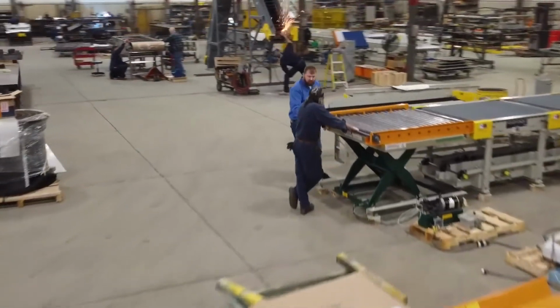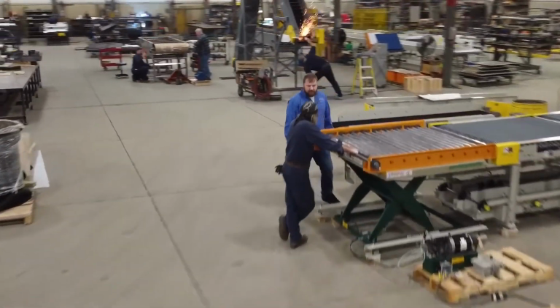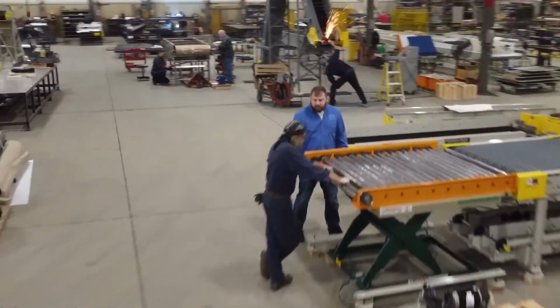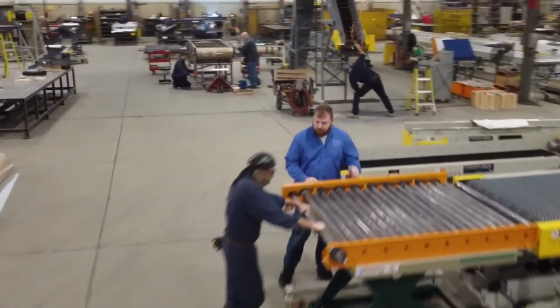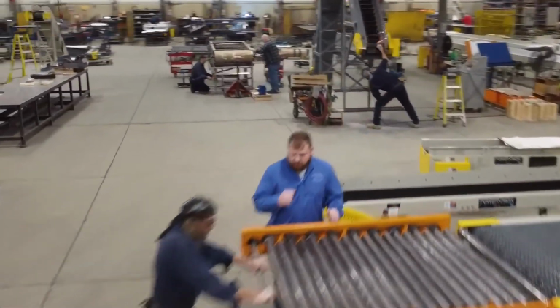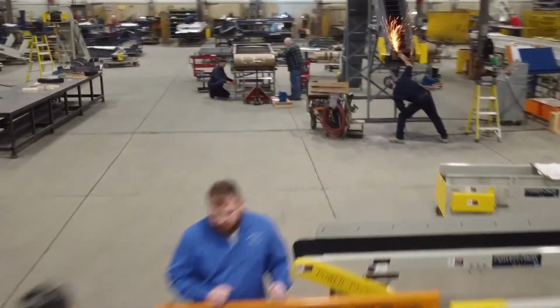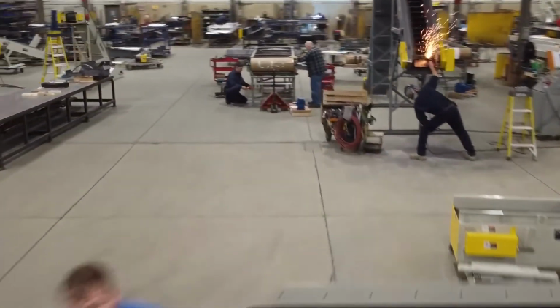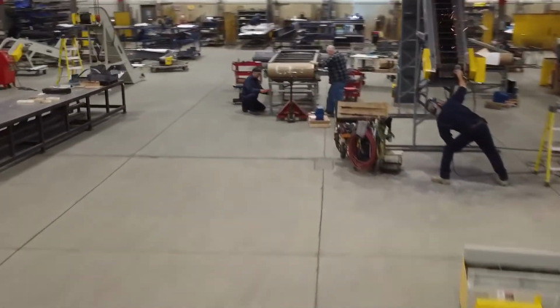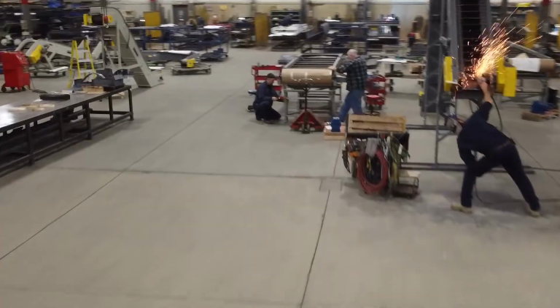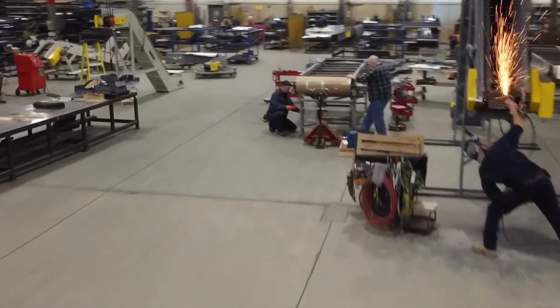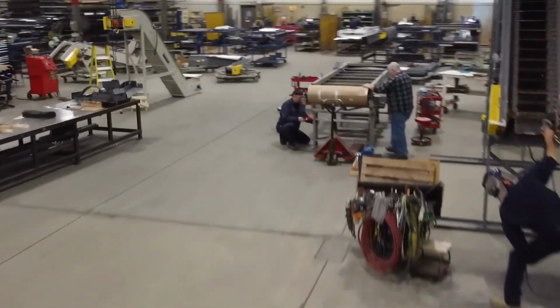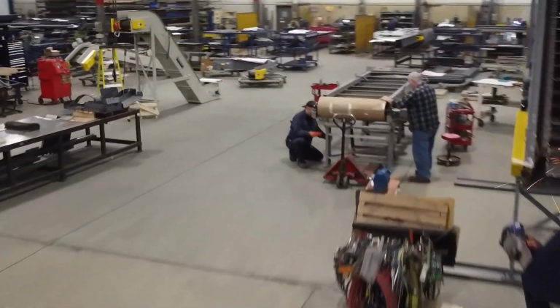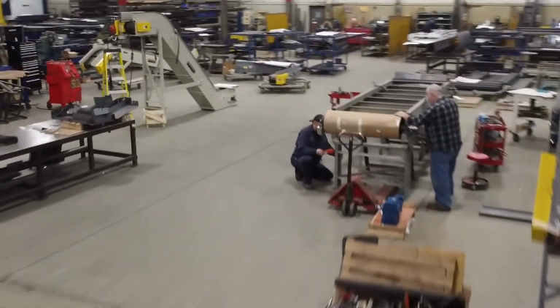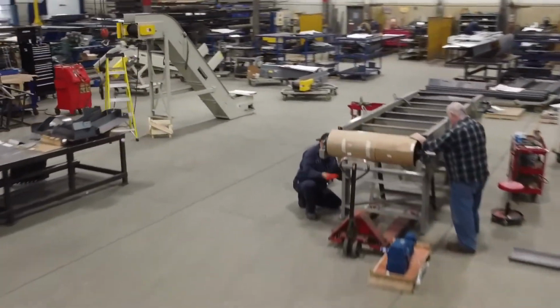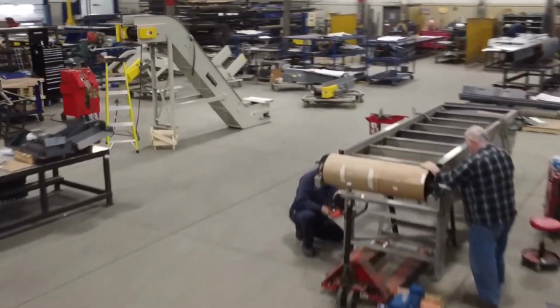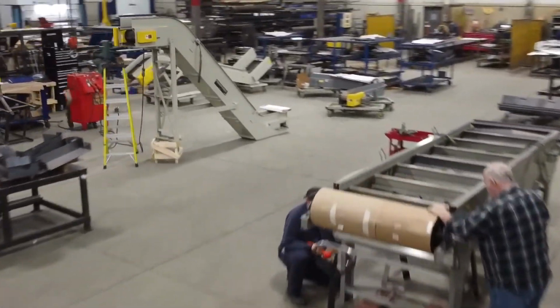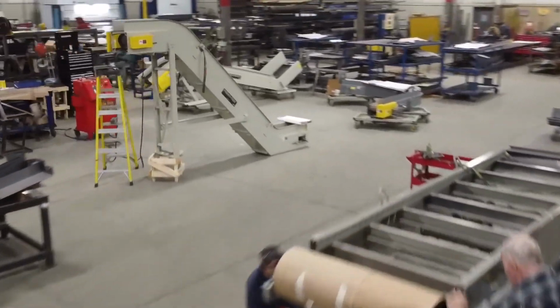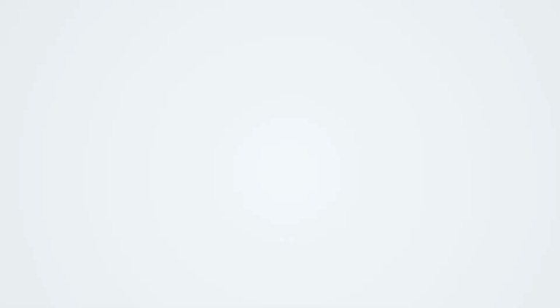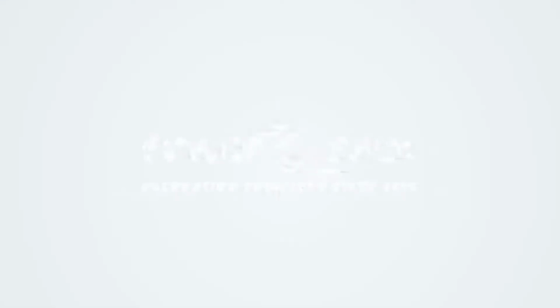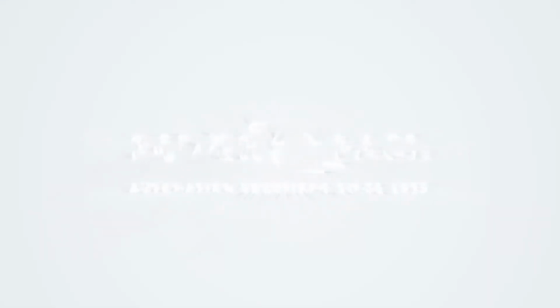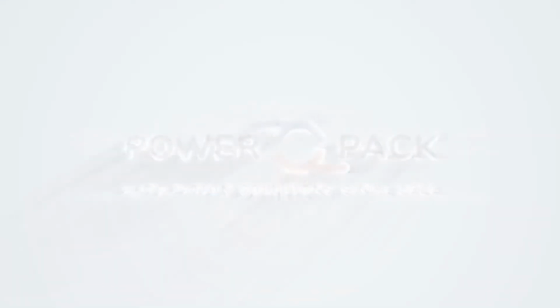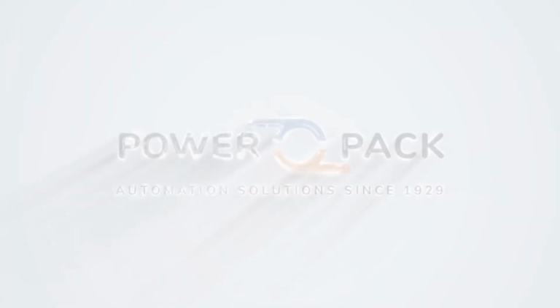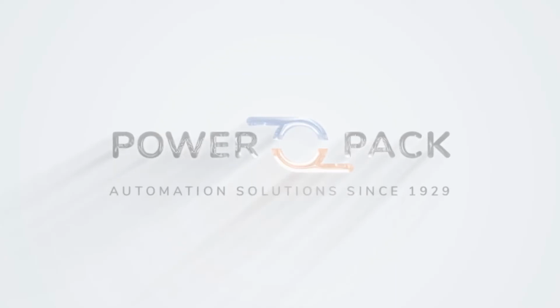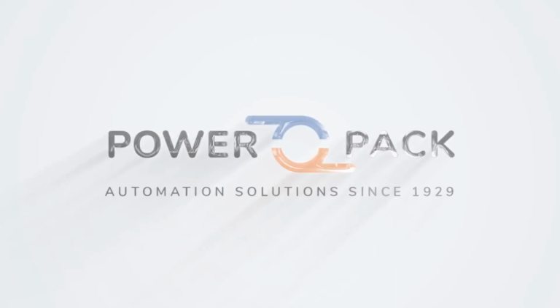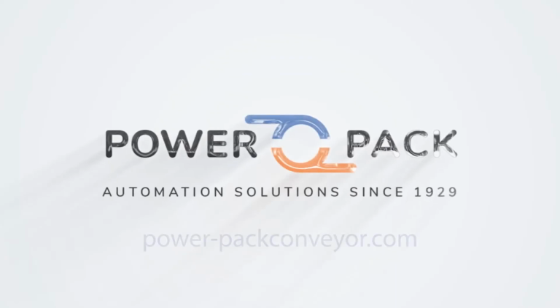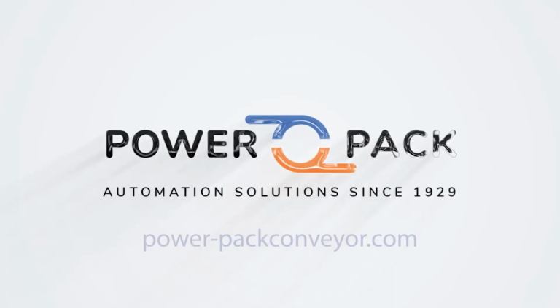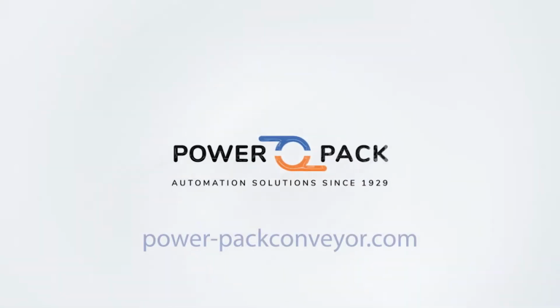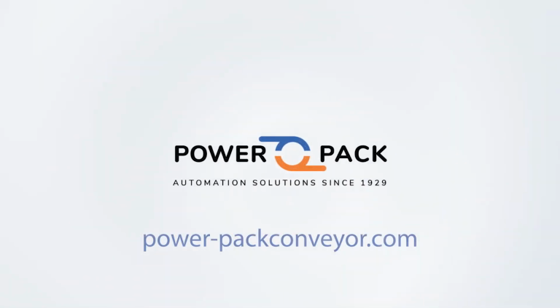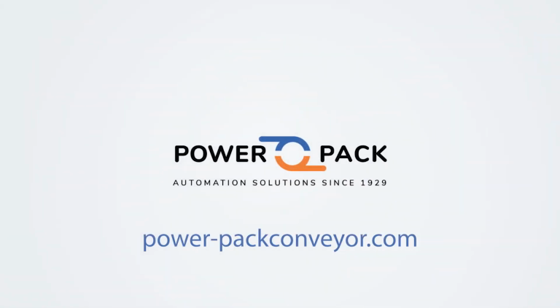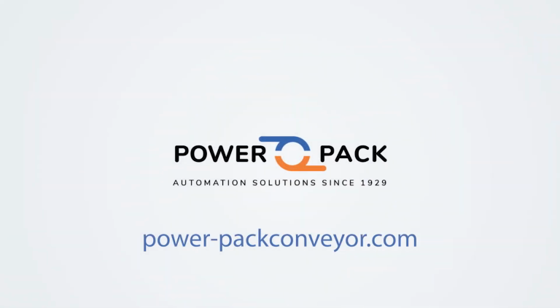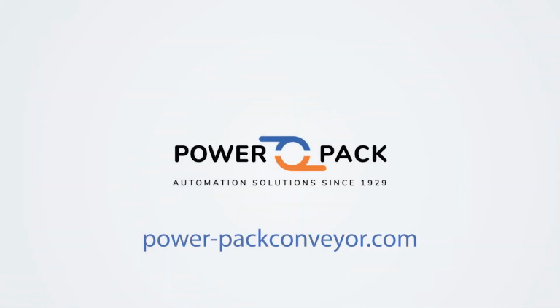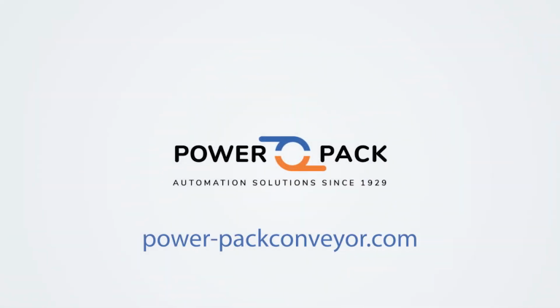At PowerPack Conveyor, we understand the unique challenges of the robotics industry. Experience the power of seamless integration. Visit PowerPackConveyor.com today and let us elevate your robotics operations.